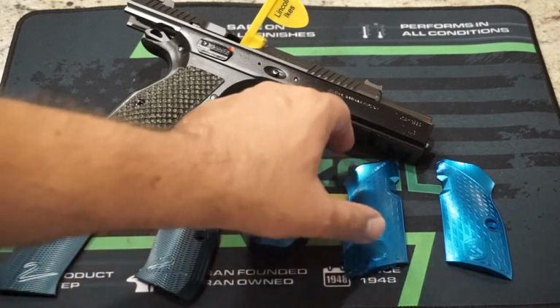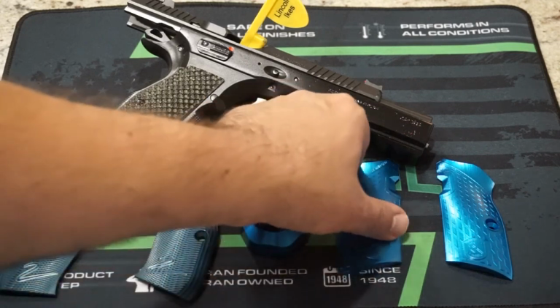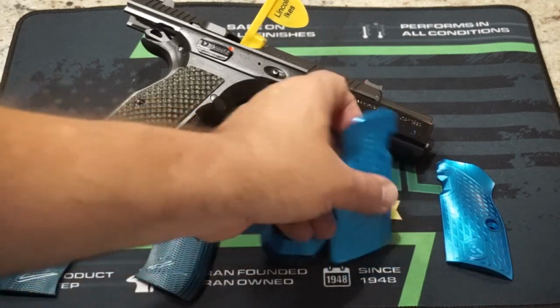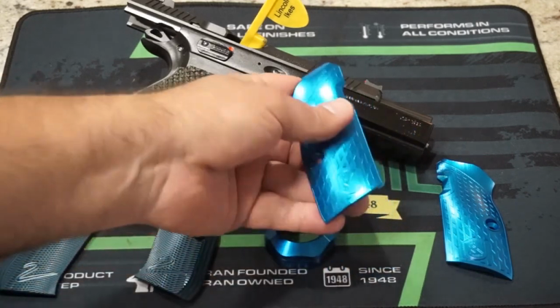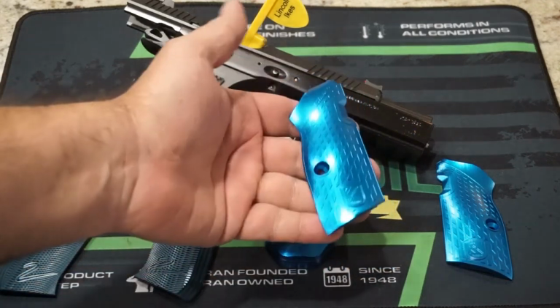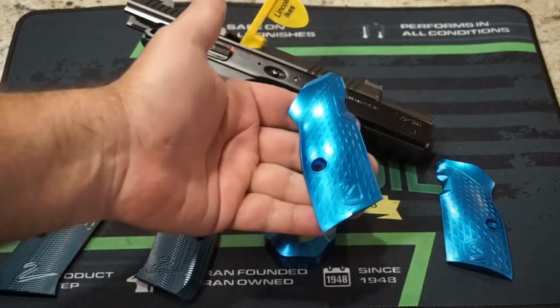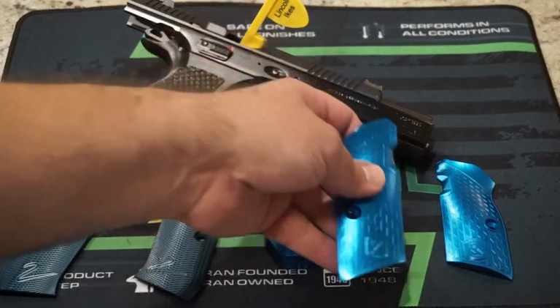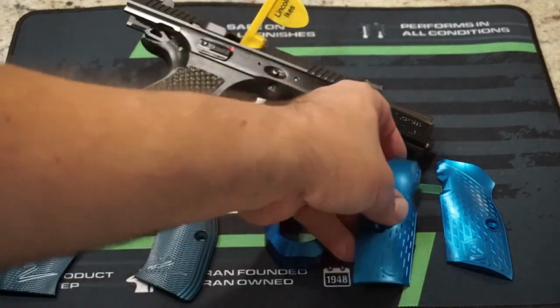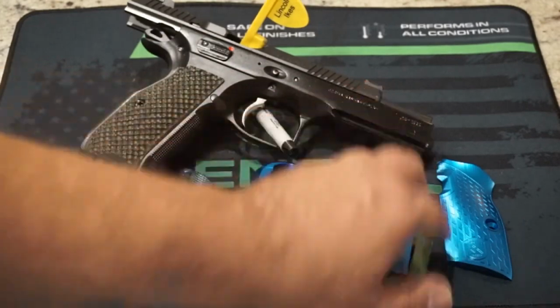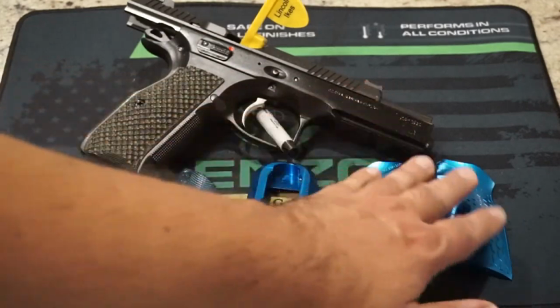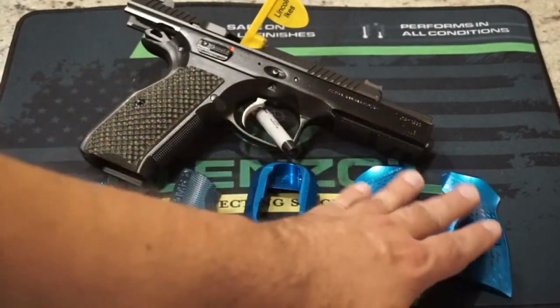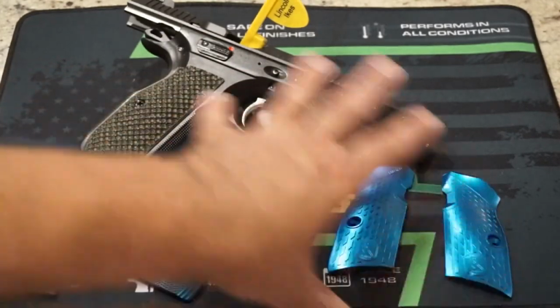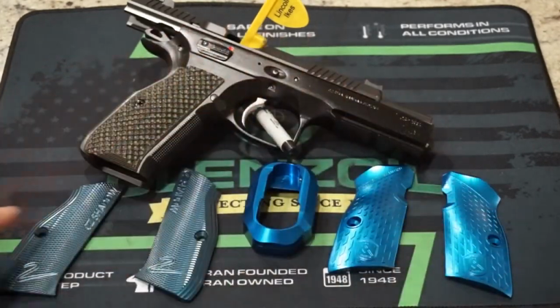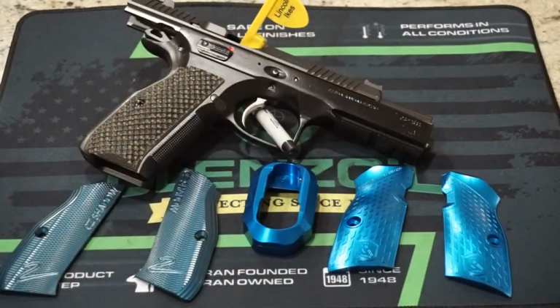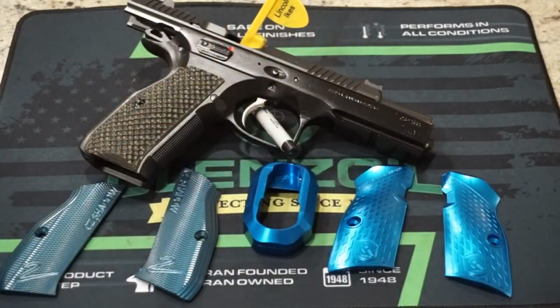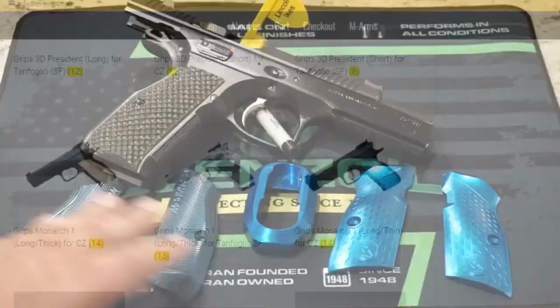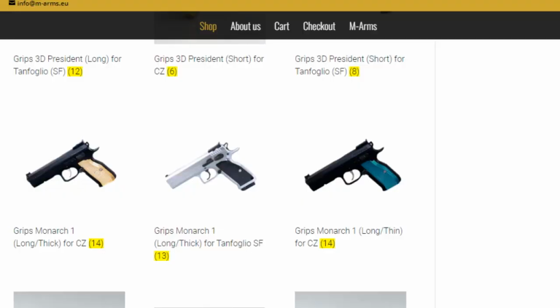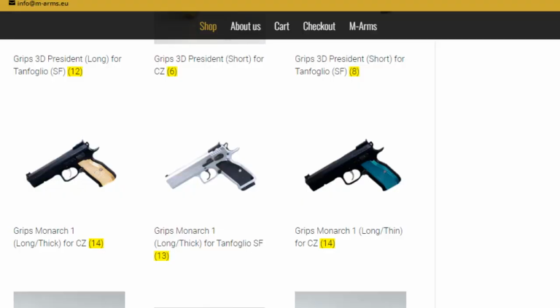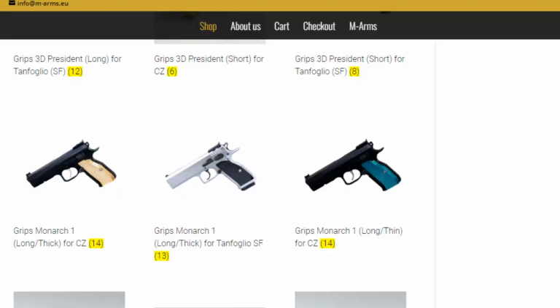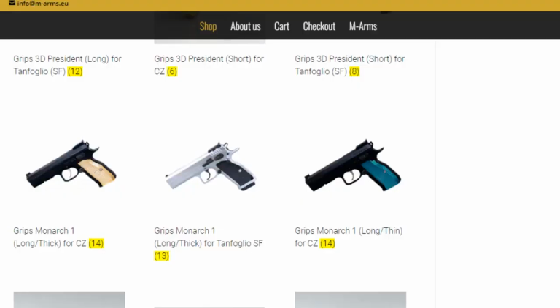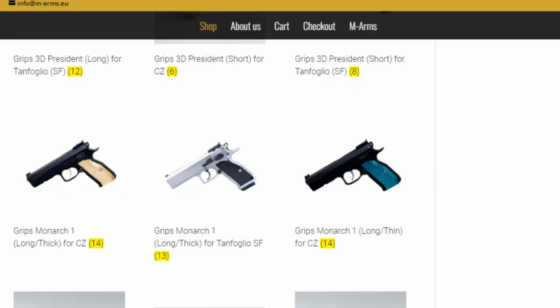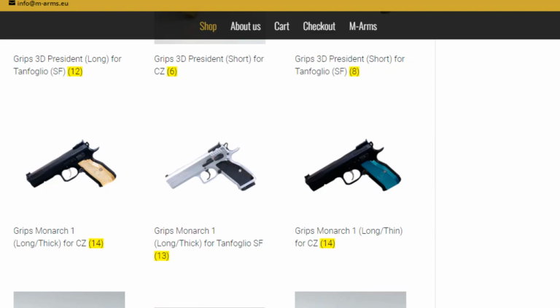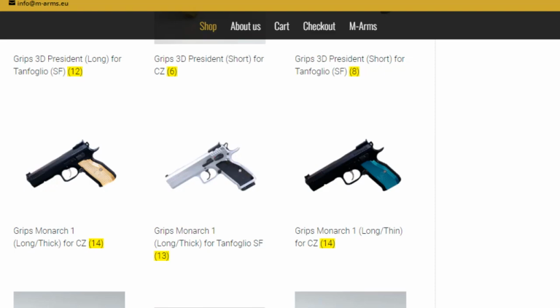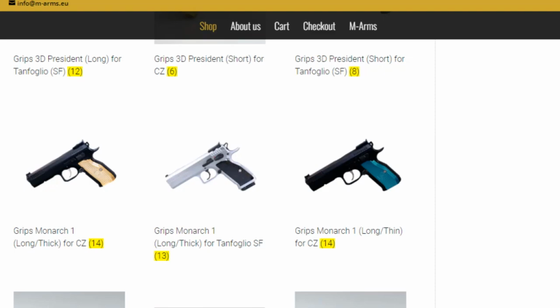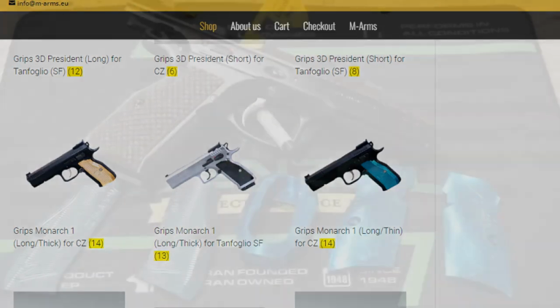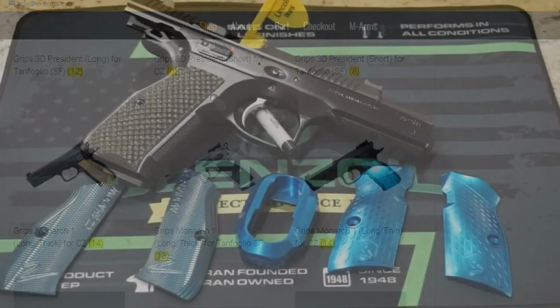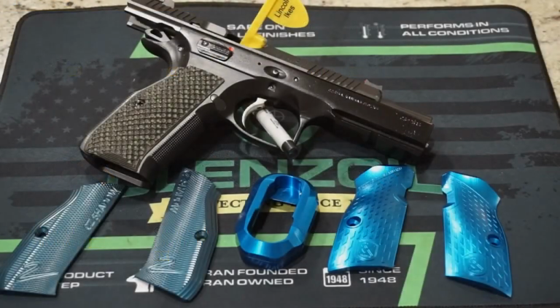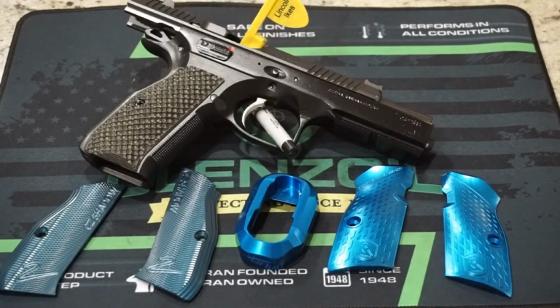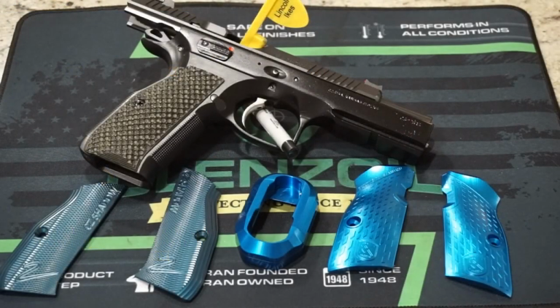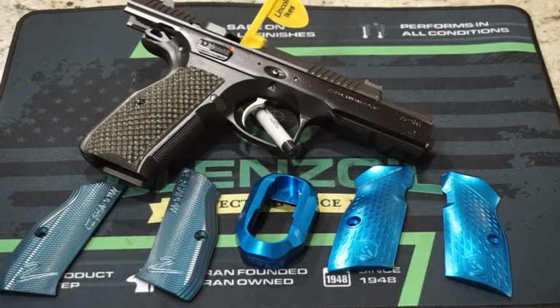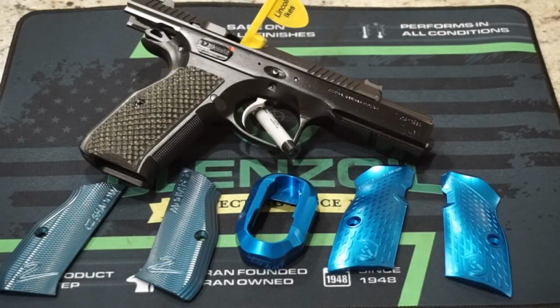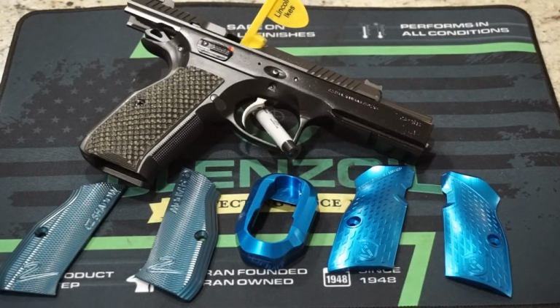If you're not familiar with M-Arms, they're based out of Slovenia. They manufacture a variety of products for a variety of different handguns — grips, magazine bases, magwells, and so on. And they're looking at expanding their offering to the USA.